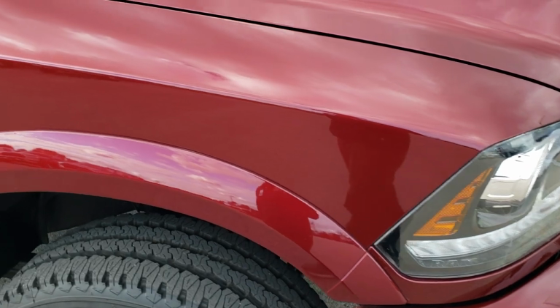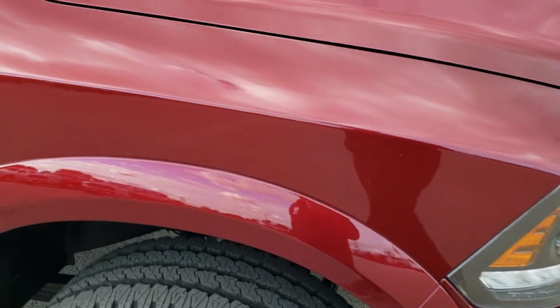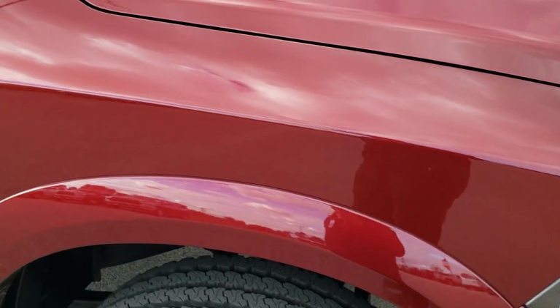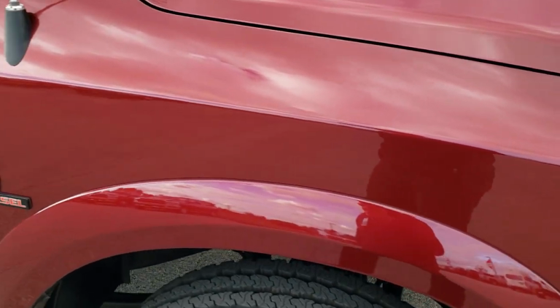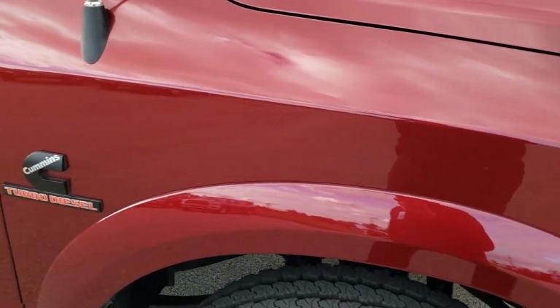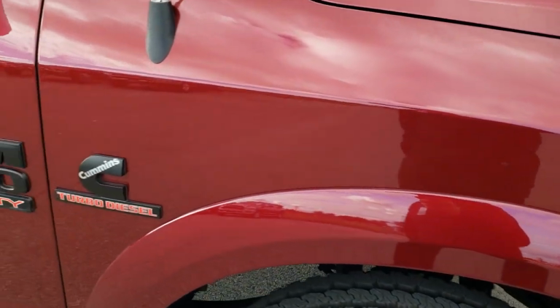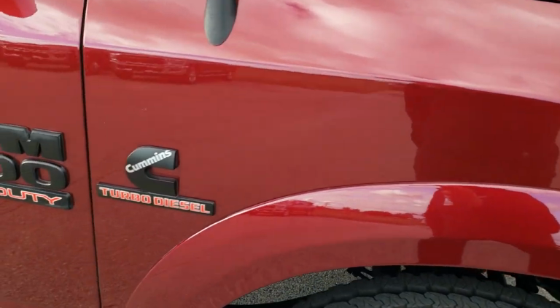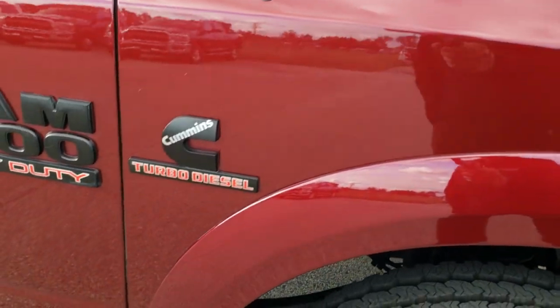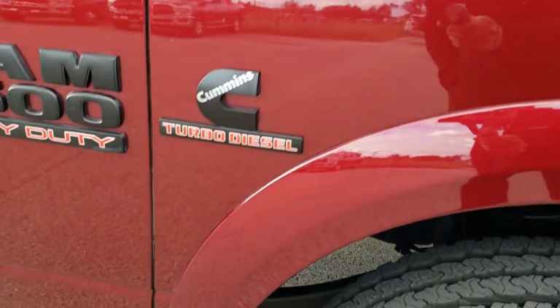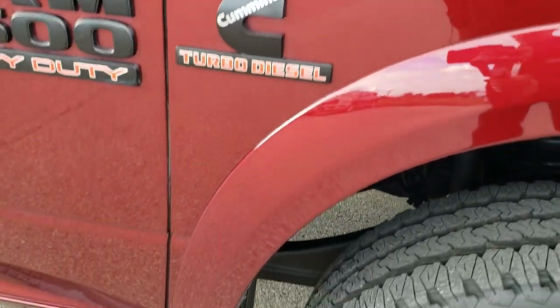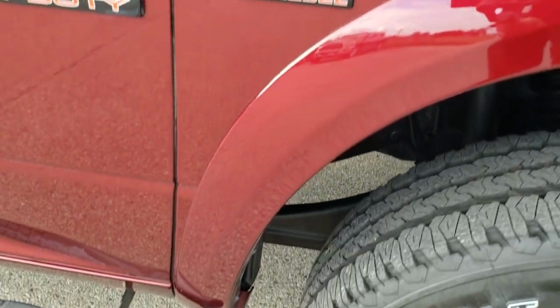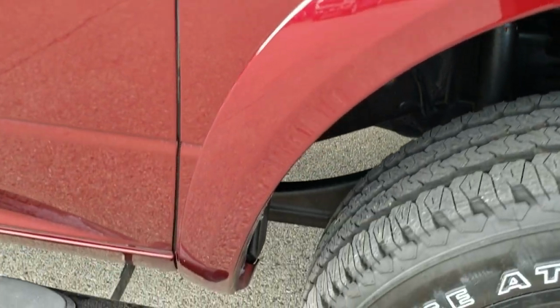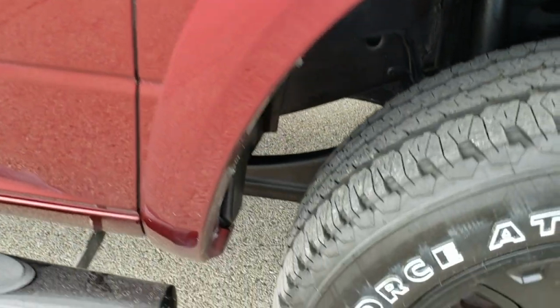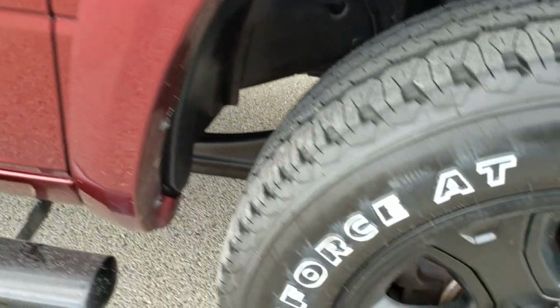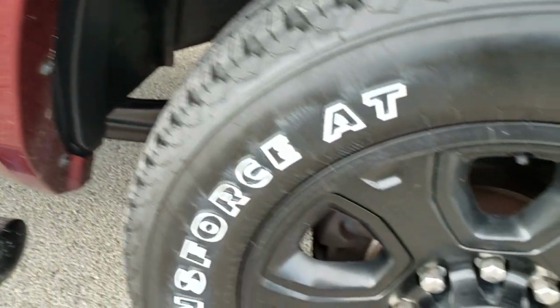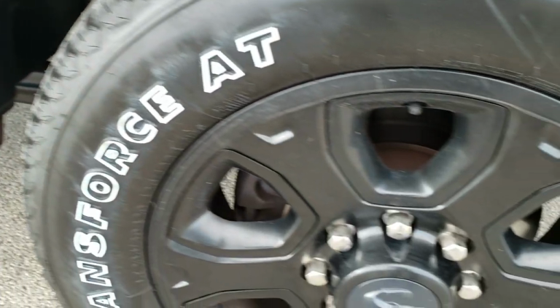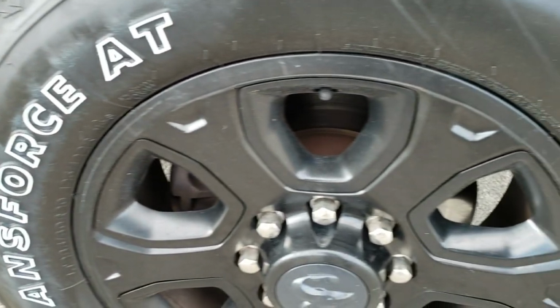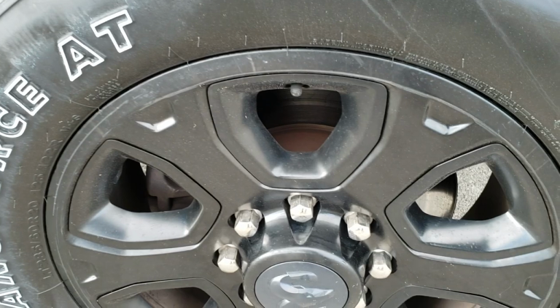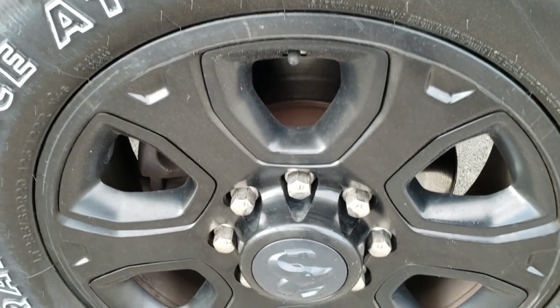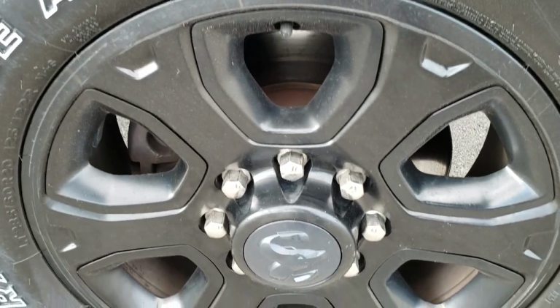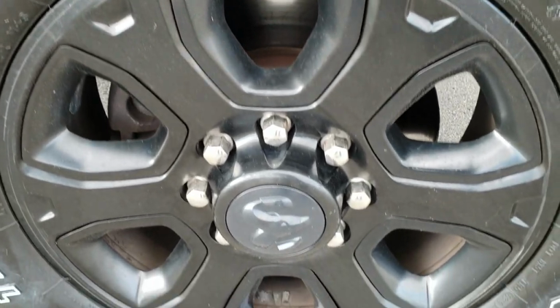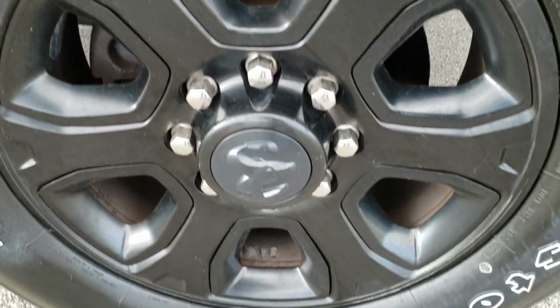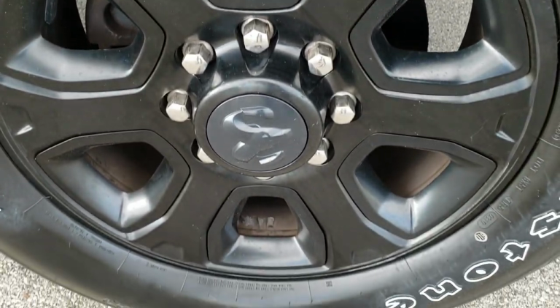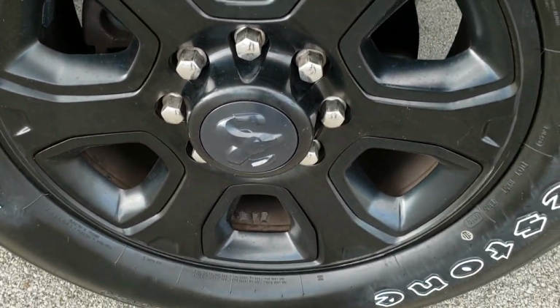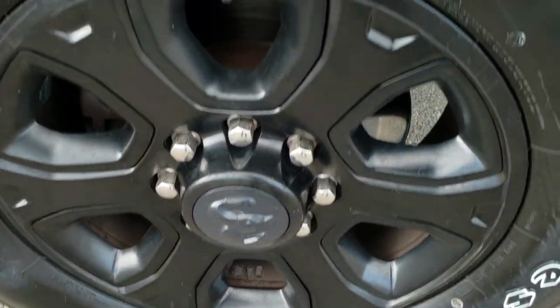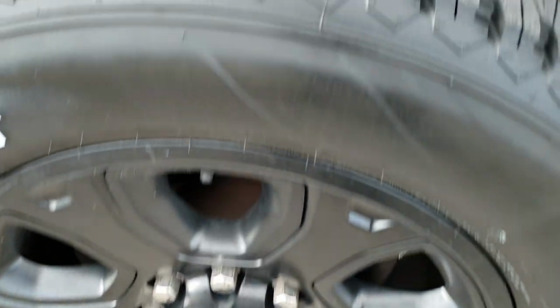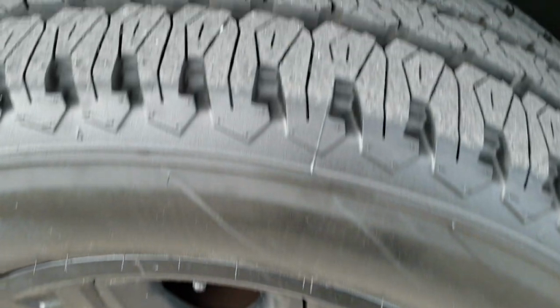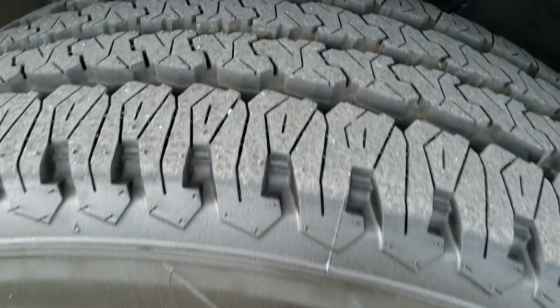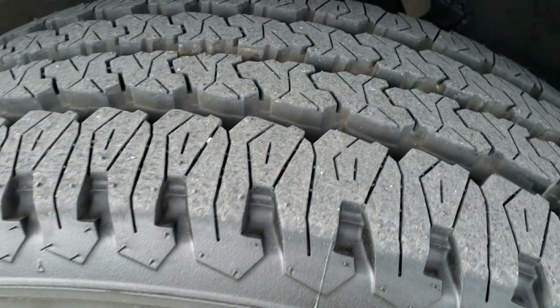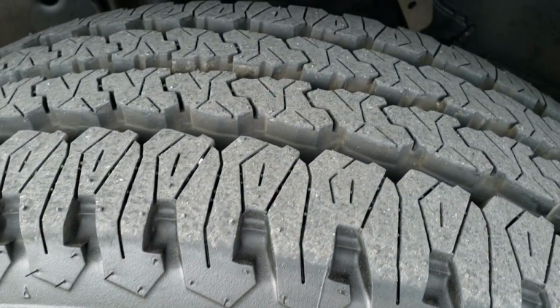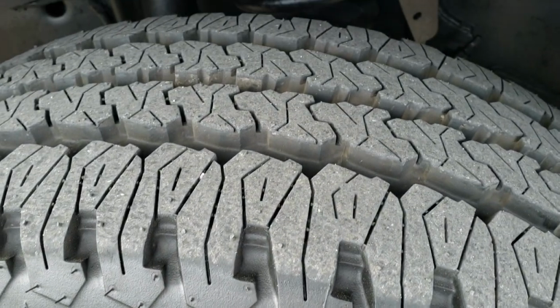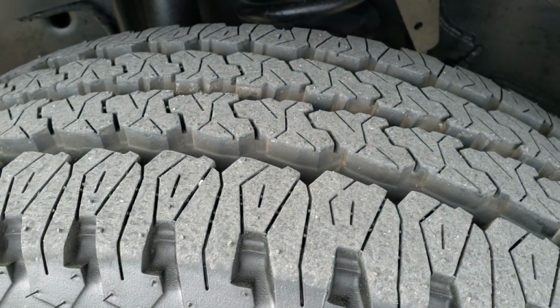The passenger side is in very nice shape — no dents or dings on that passenger rim, no scuffs or scrapes, and that tire is brand new as well.